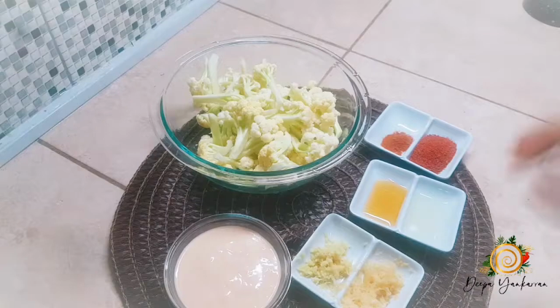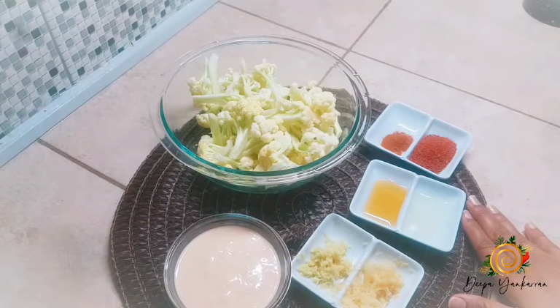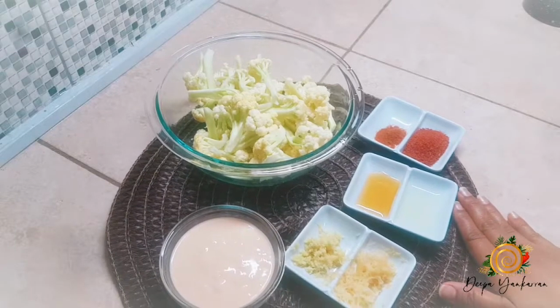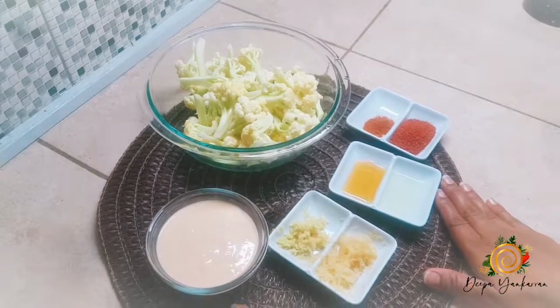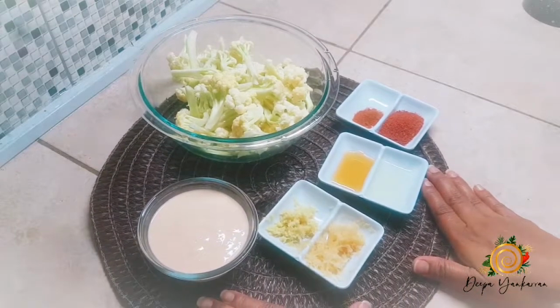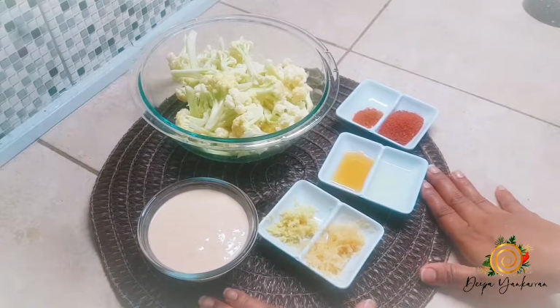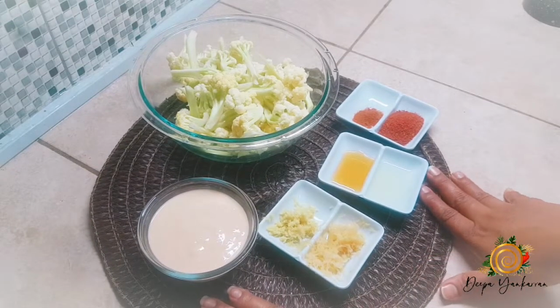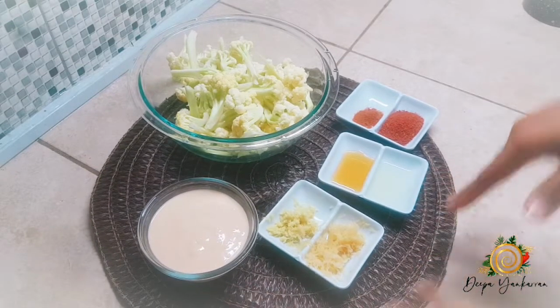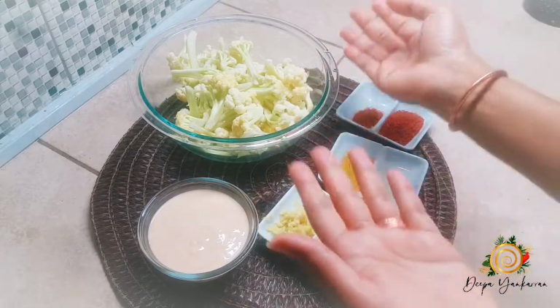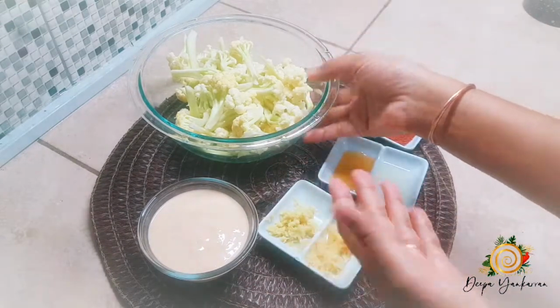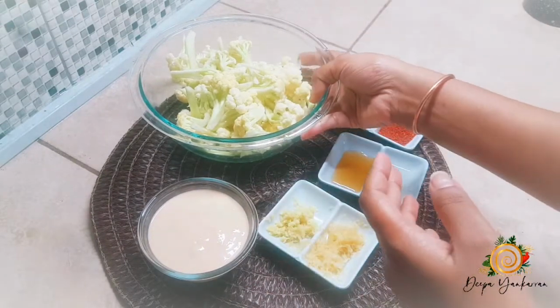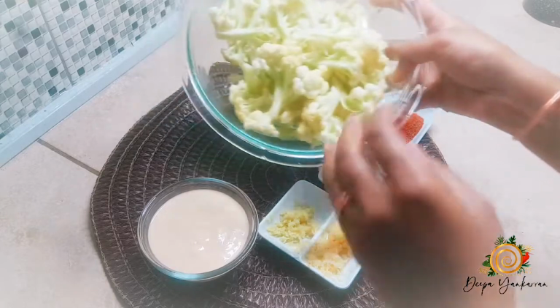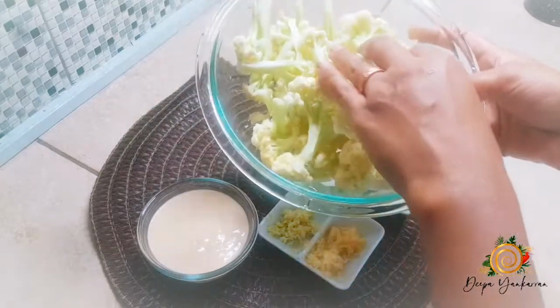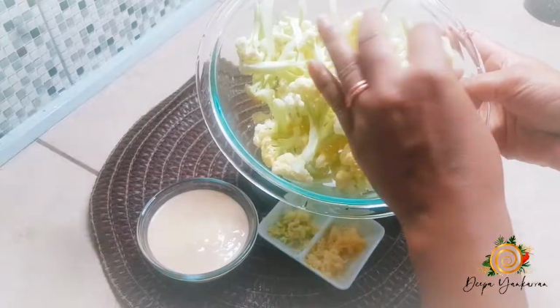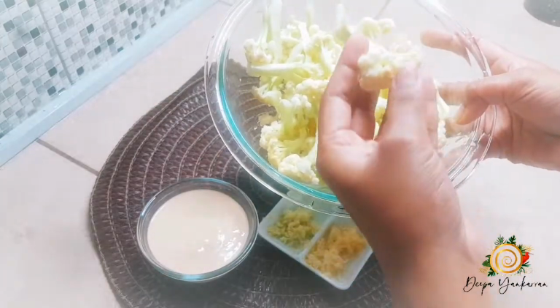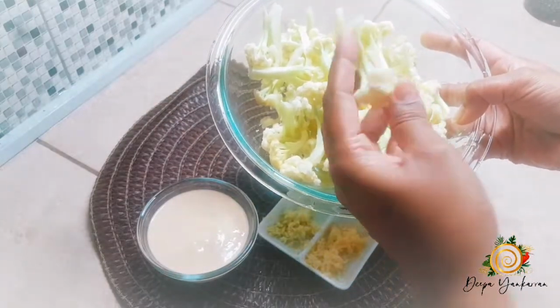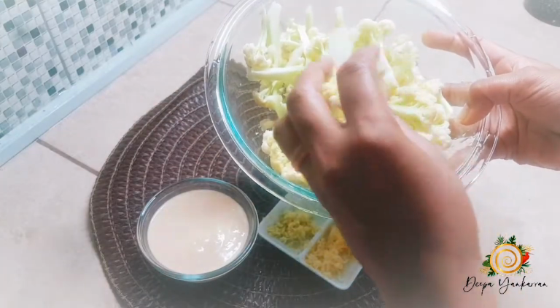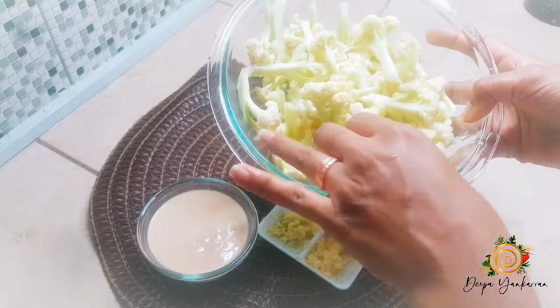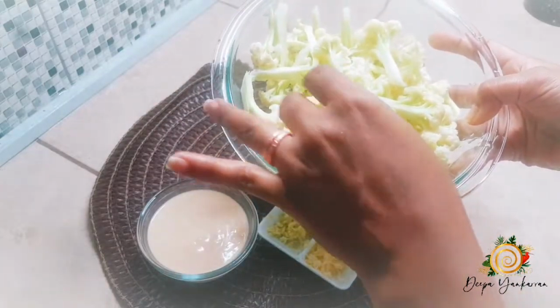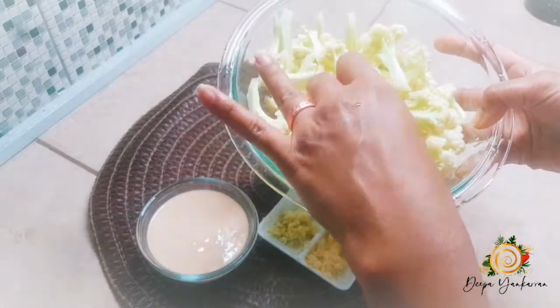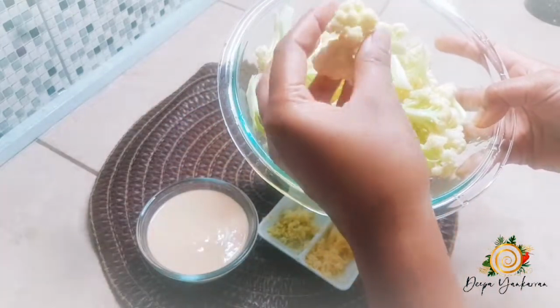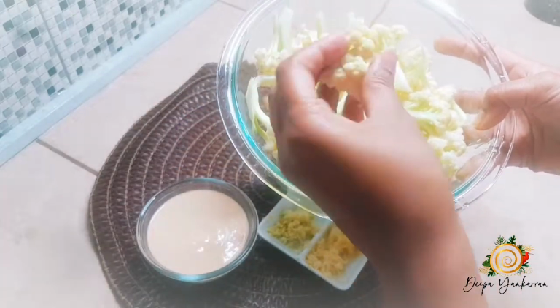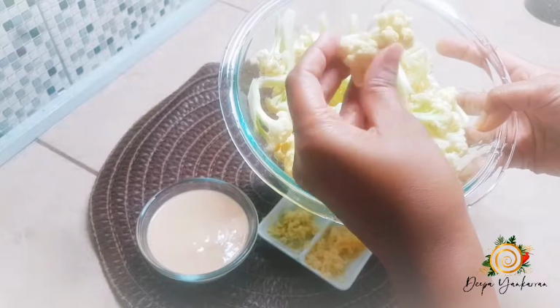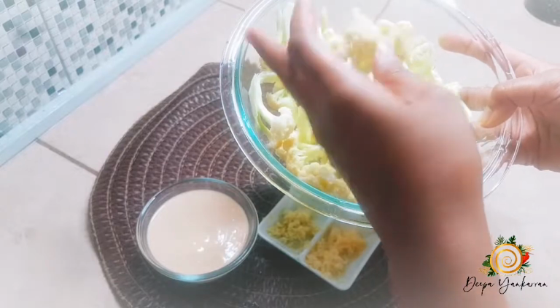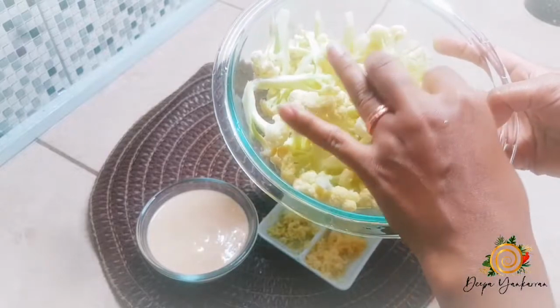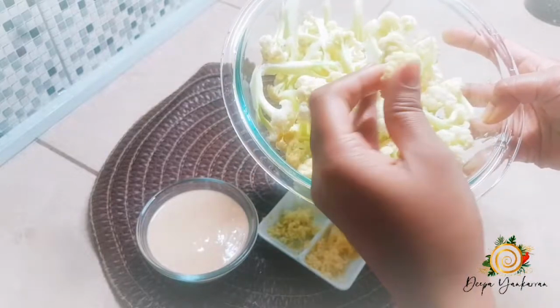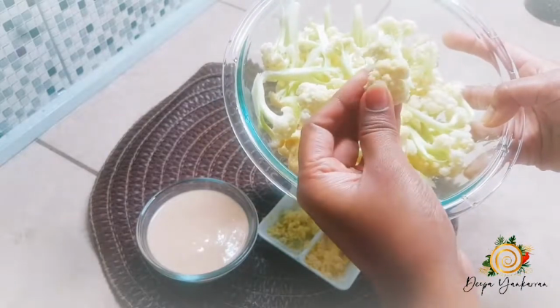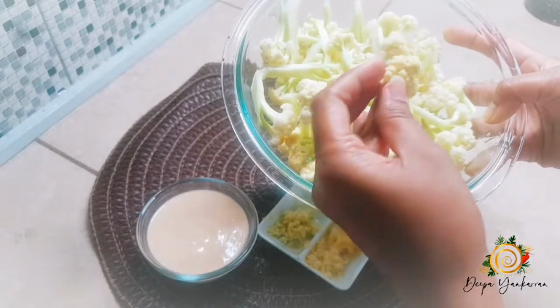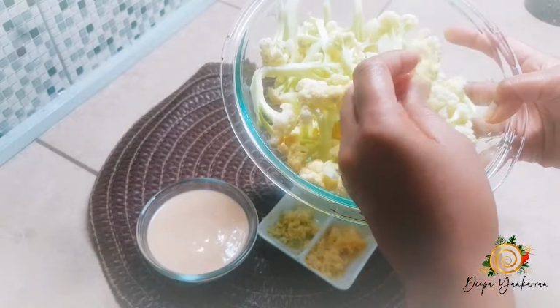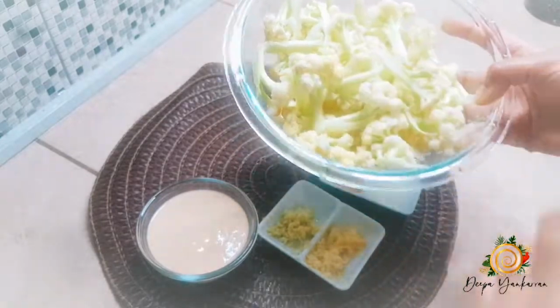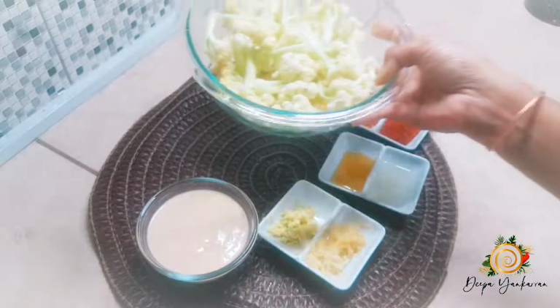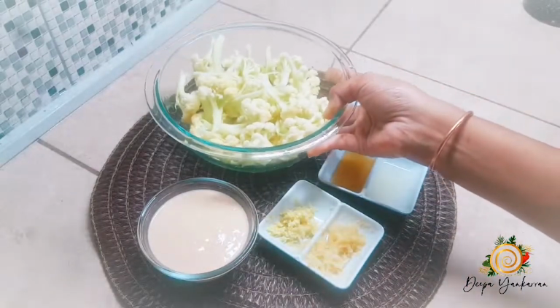Hi everyone, I am going to make tandoori cauliflower. Just a quick note — I do not like my cauliflower in too big of a chunk, so I try my best to cut them into tiny little bite-sized pieces.